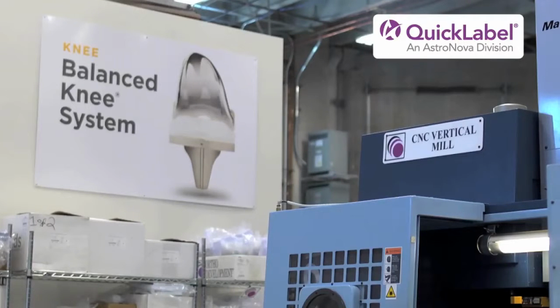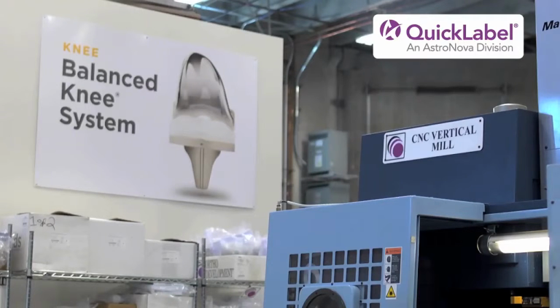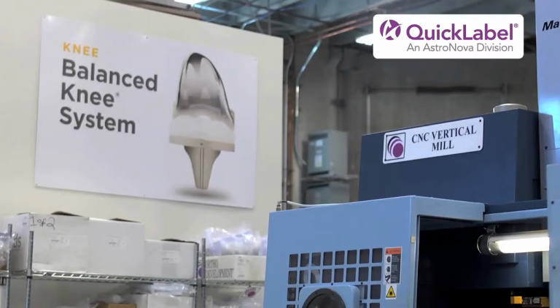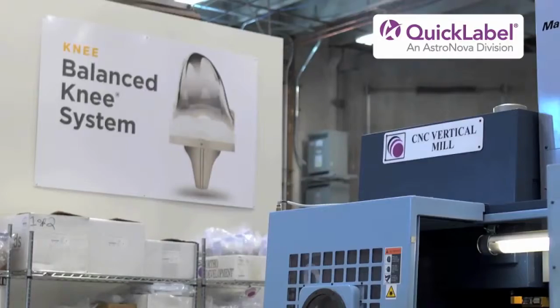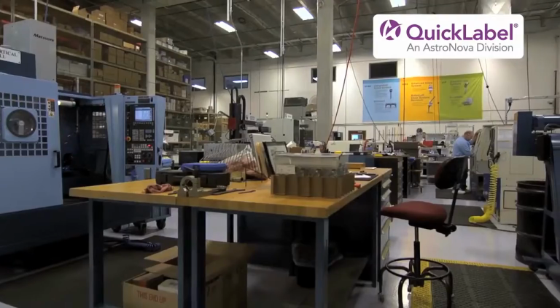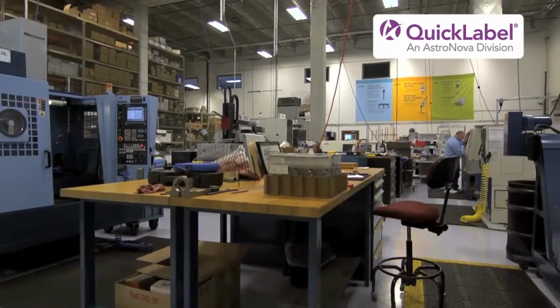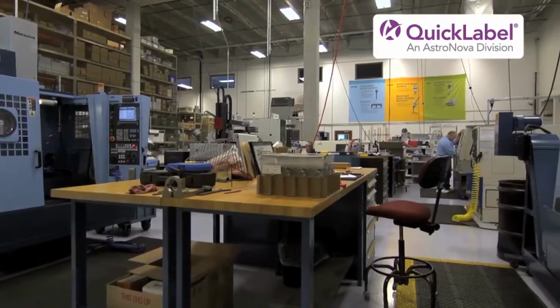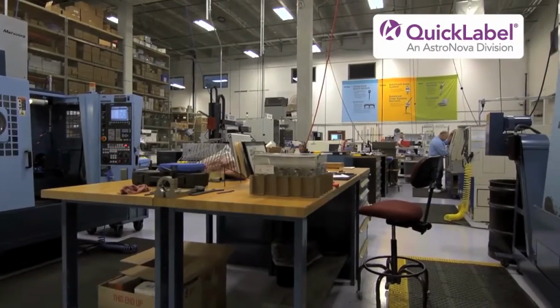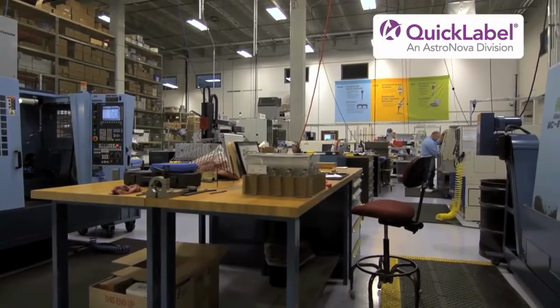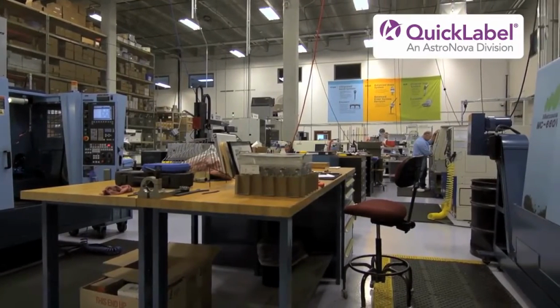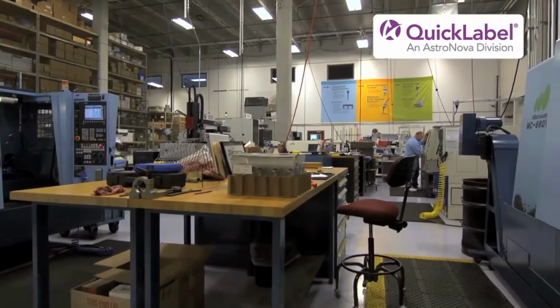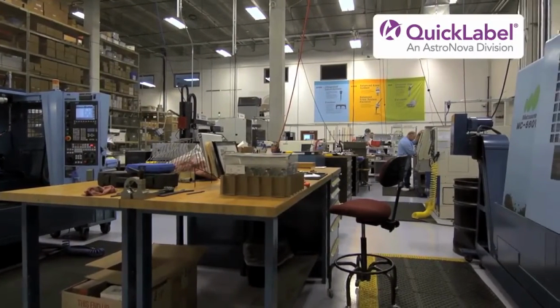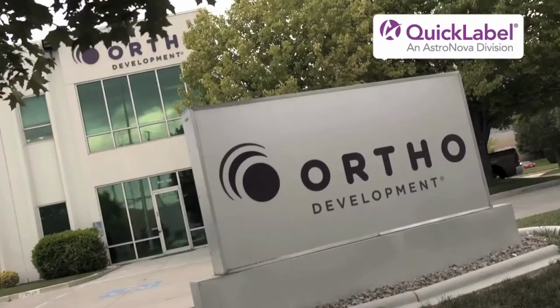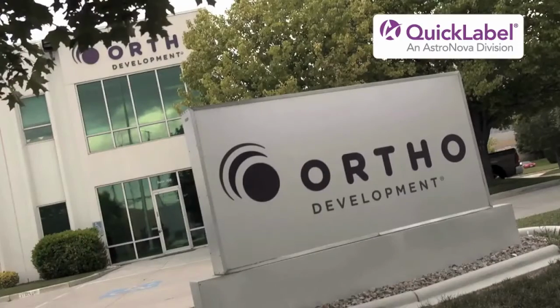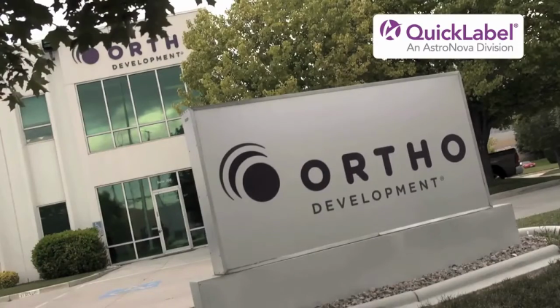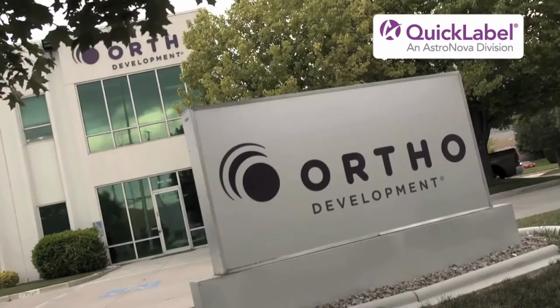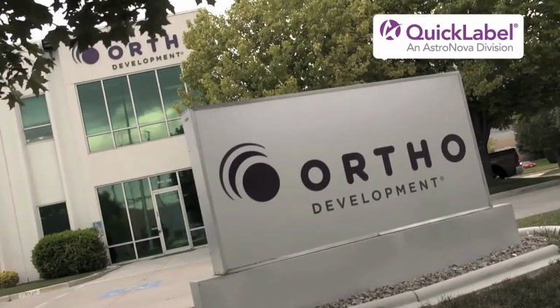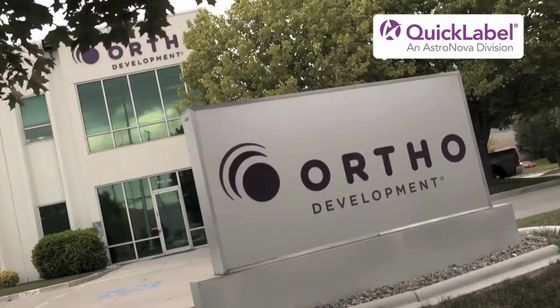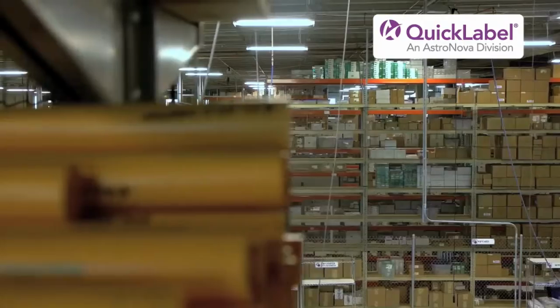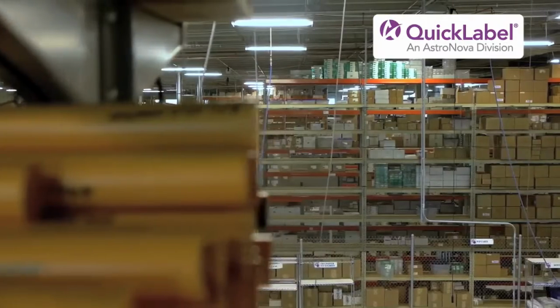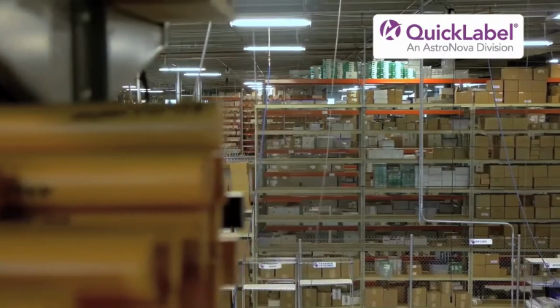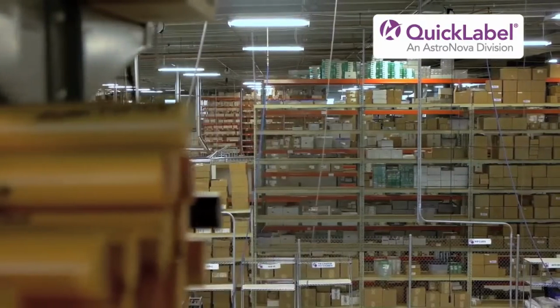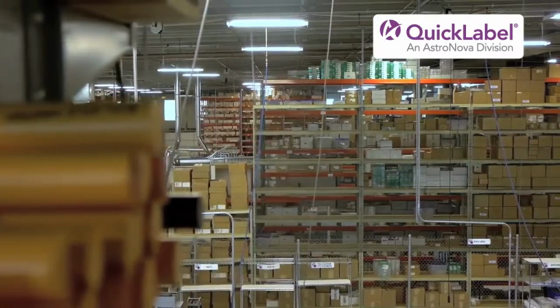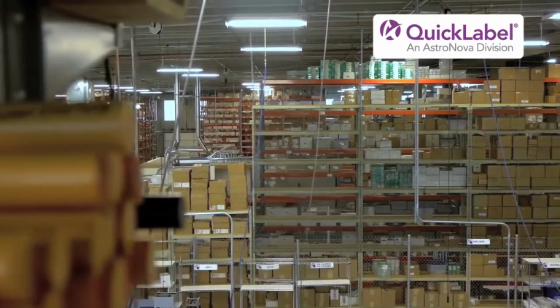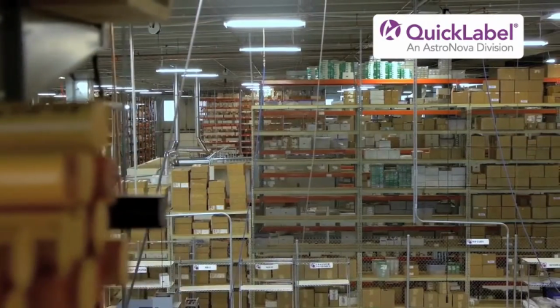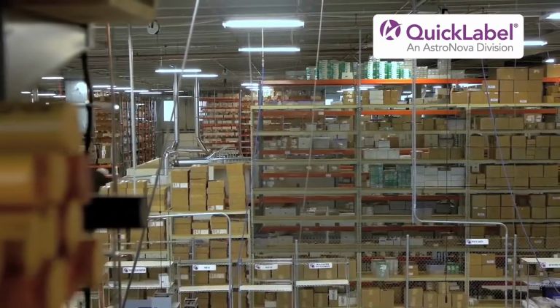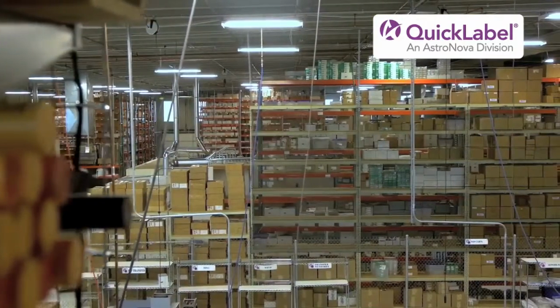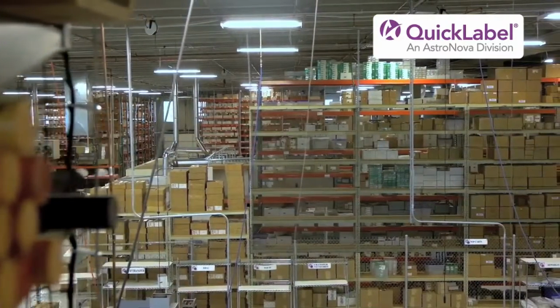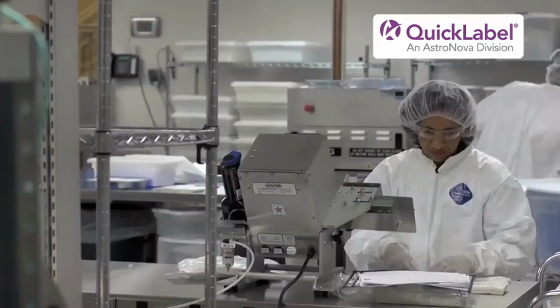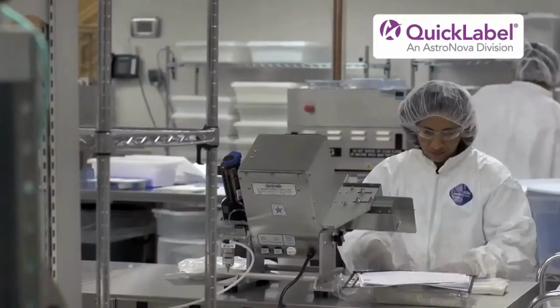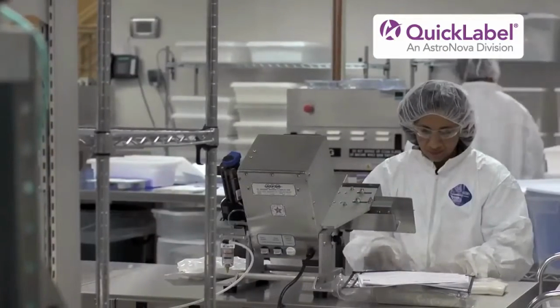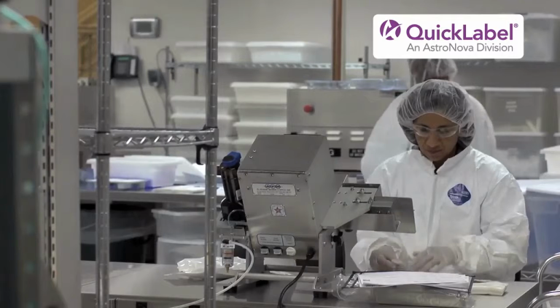Our customers are looking for a label that is clear and well defined. Before they found the Chiaro, OrthoDevelopment bought a different brand of label printer that caused some problems for Carmen Moore.